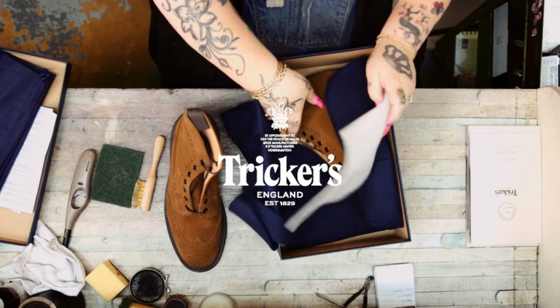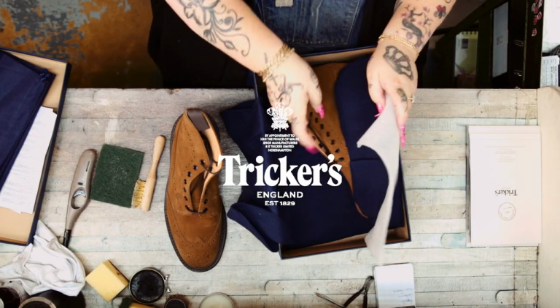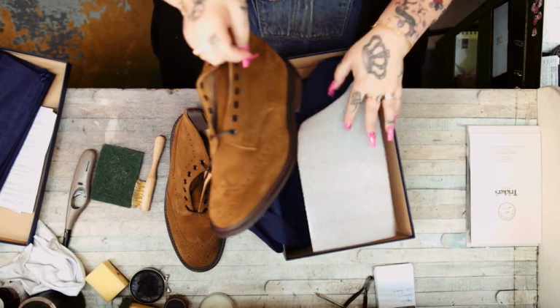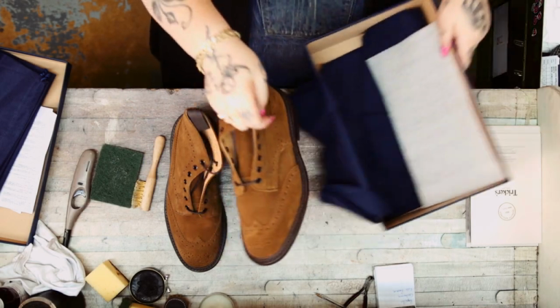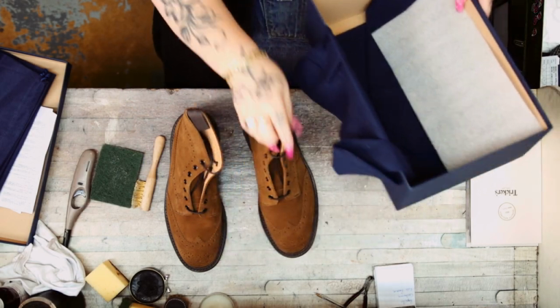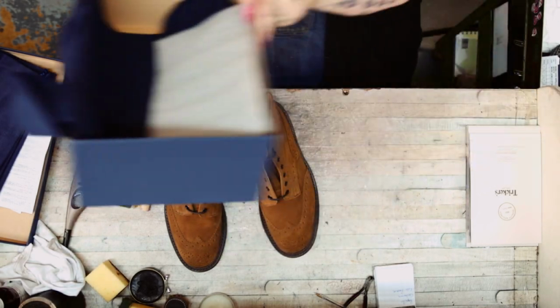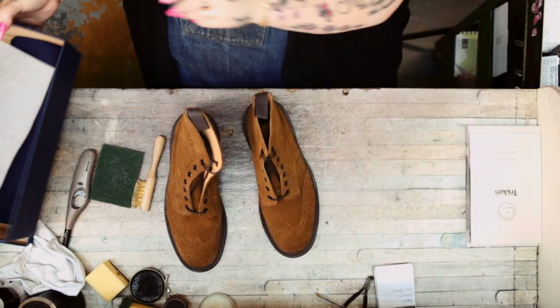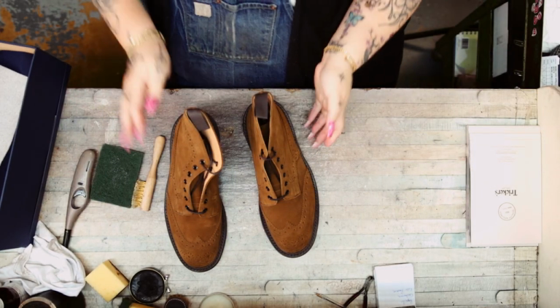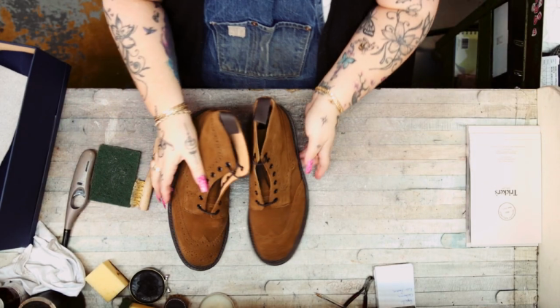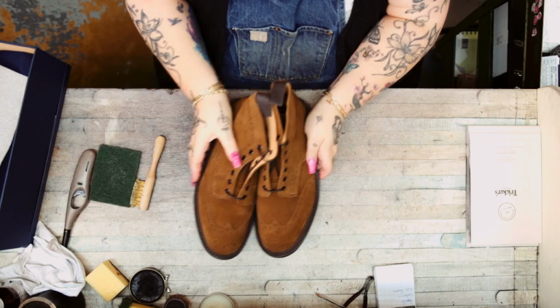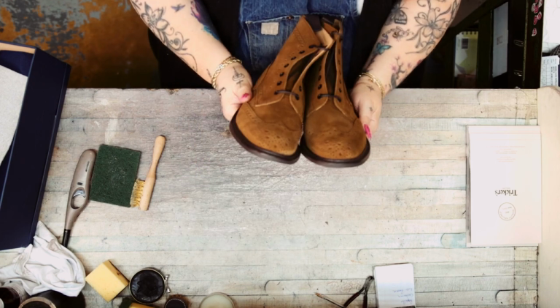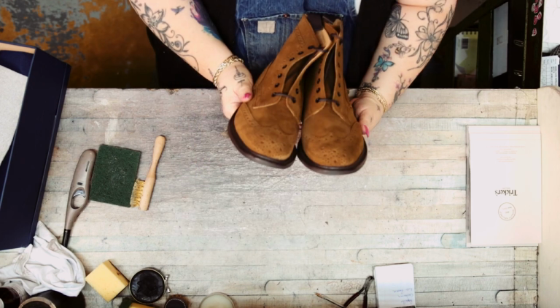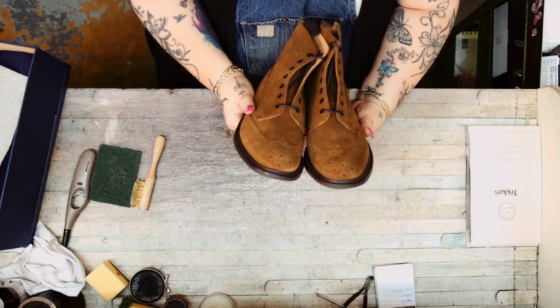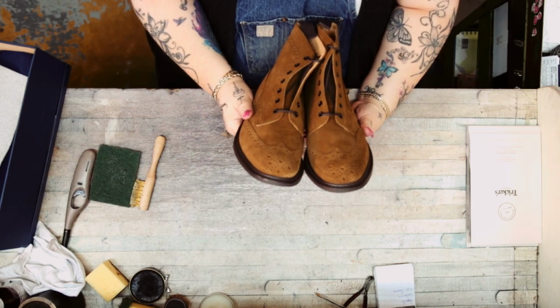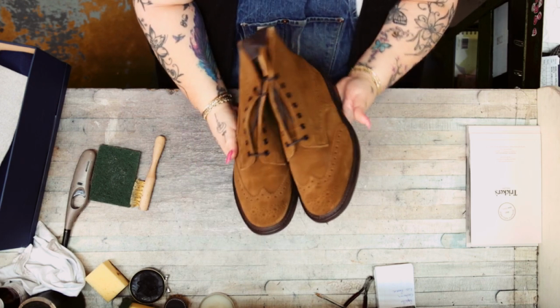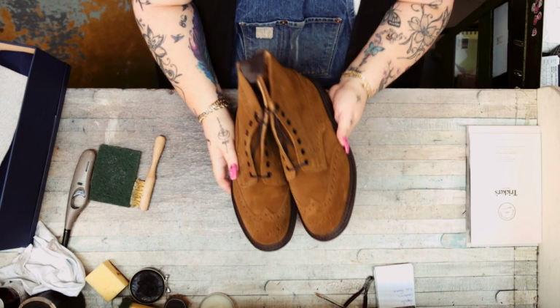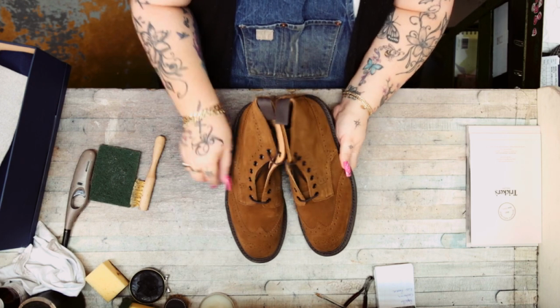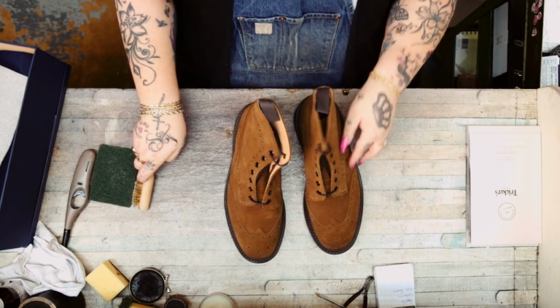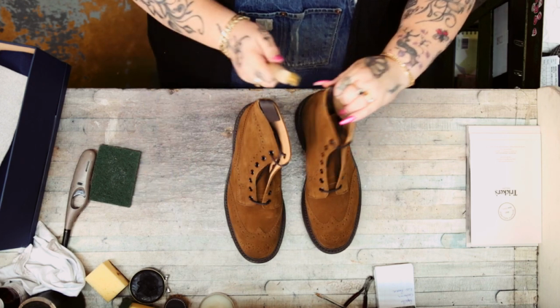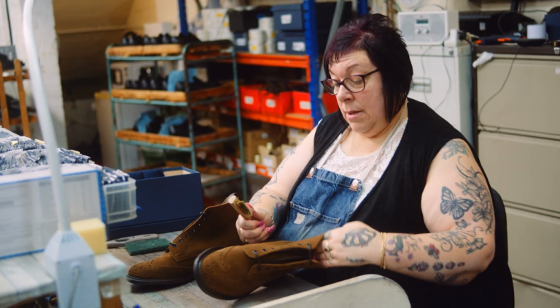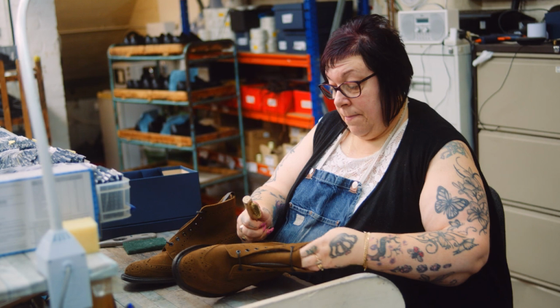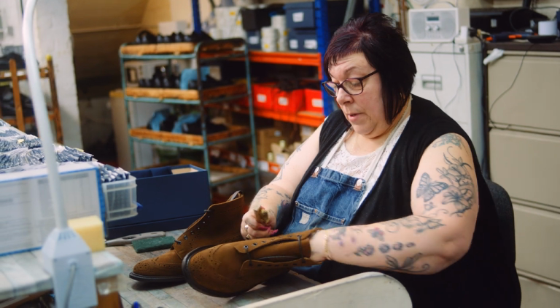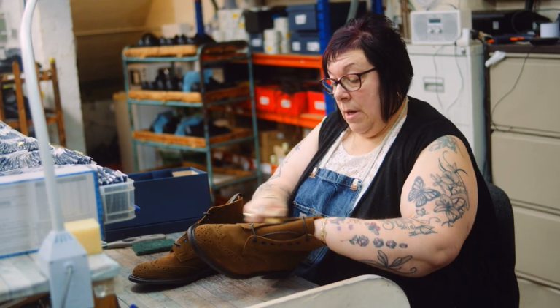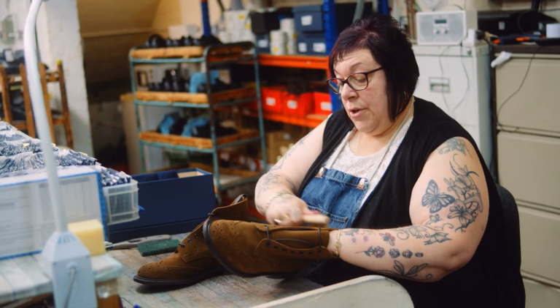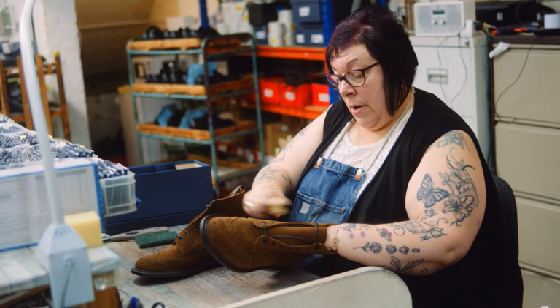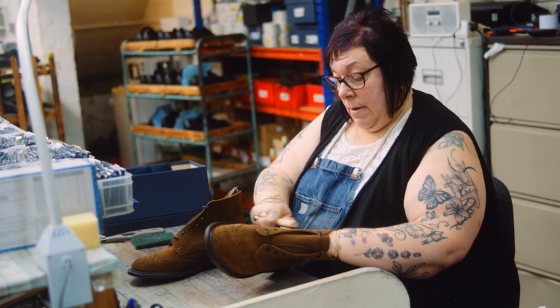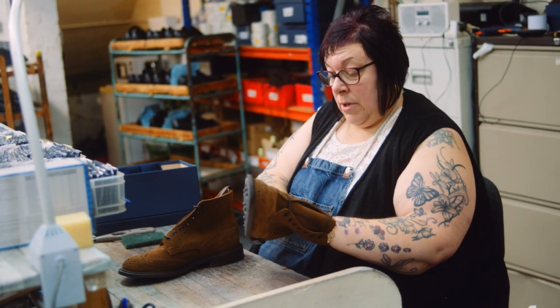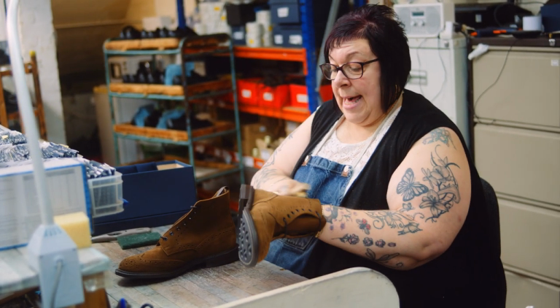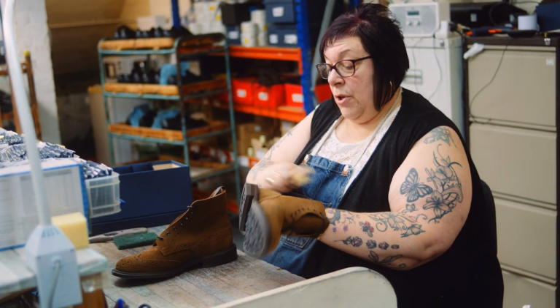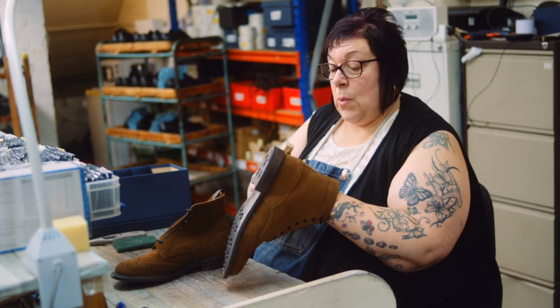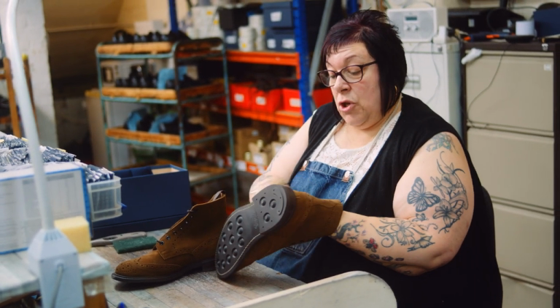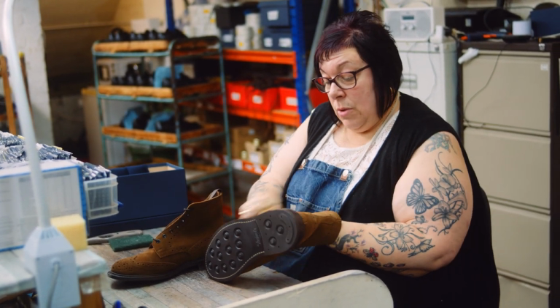Here we have a Snuff Repello suede. The way we treat these is with the suede brush. You just go — don't be scared of using your suede brush on them at all.